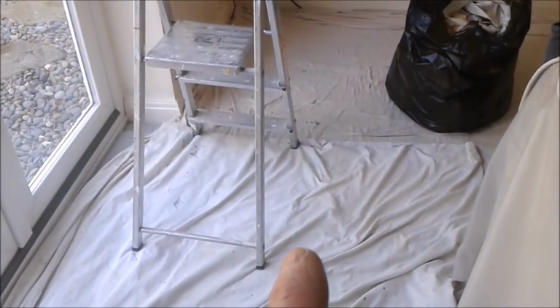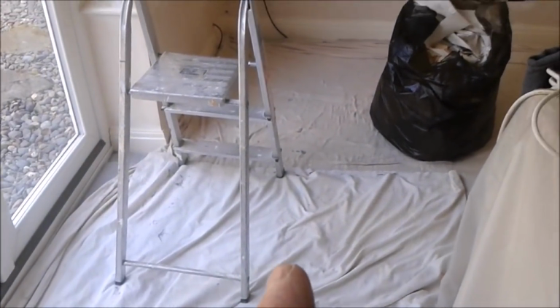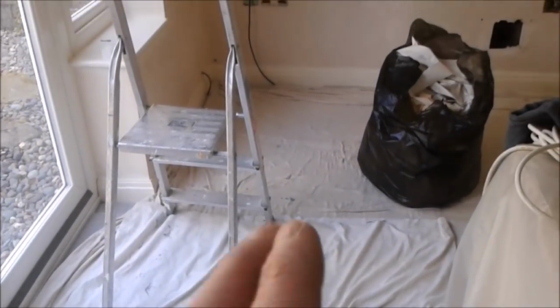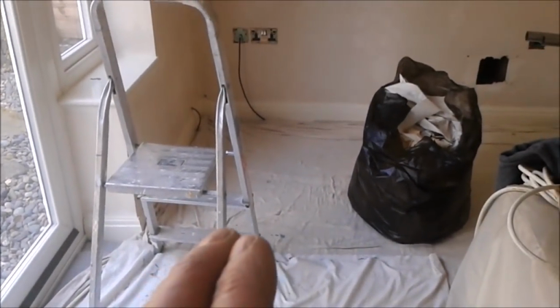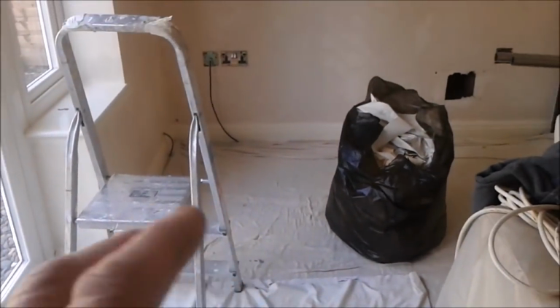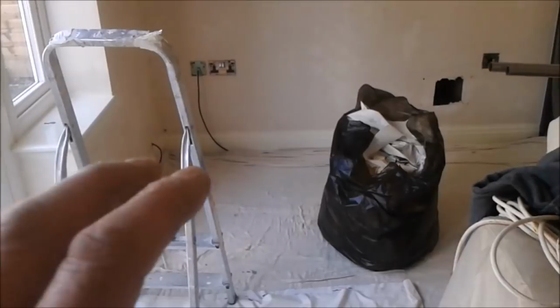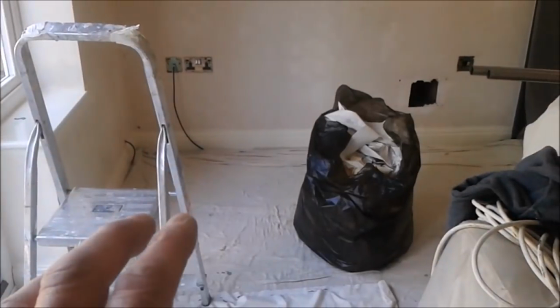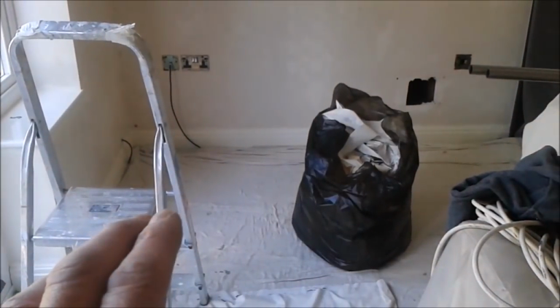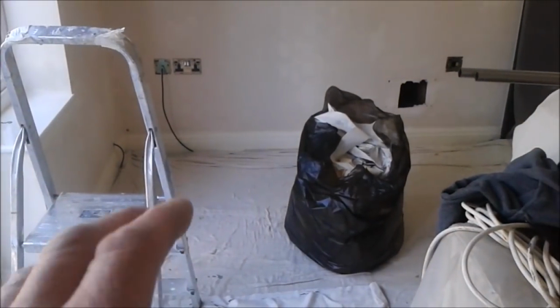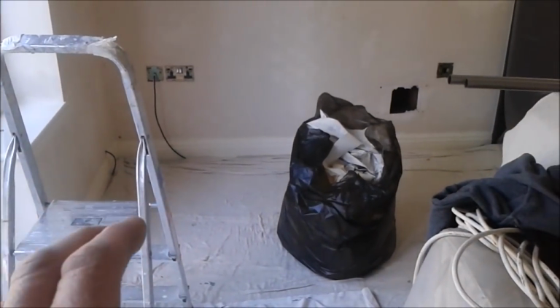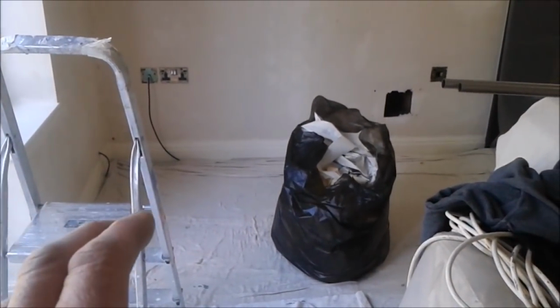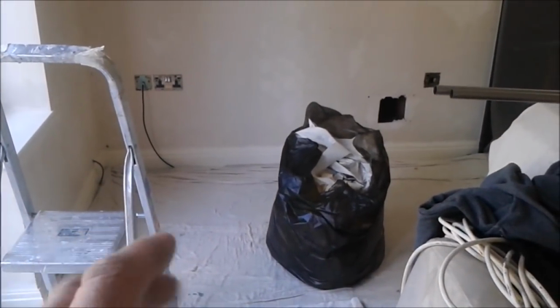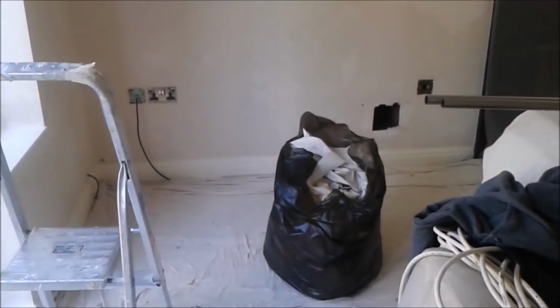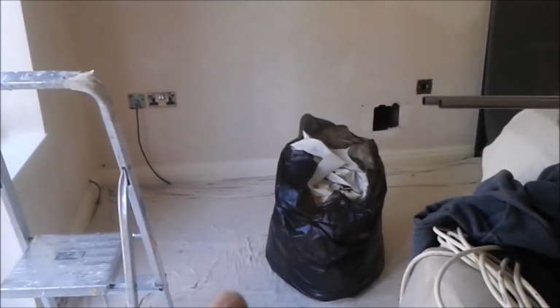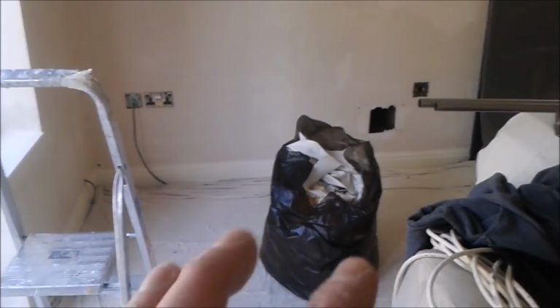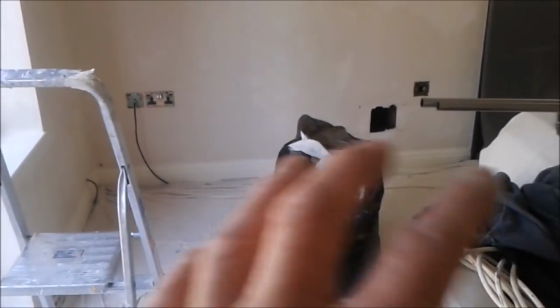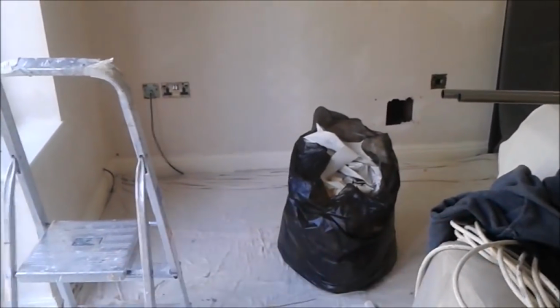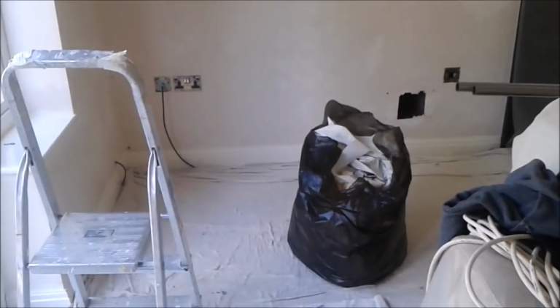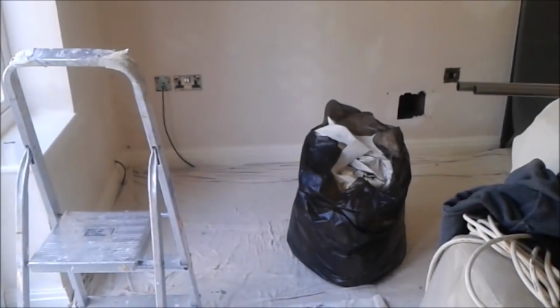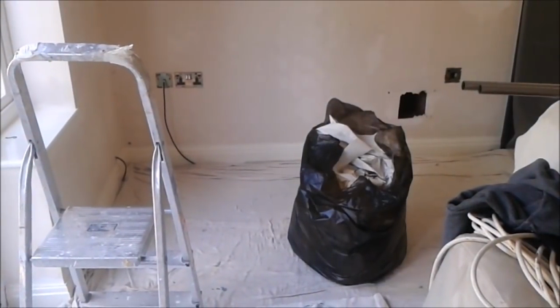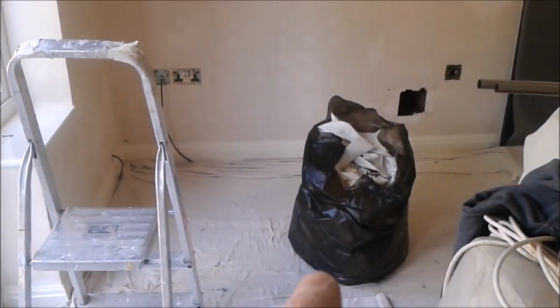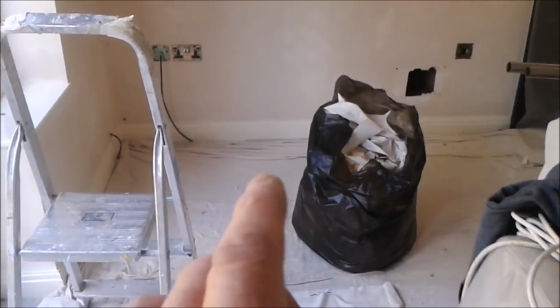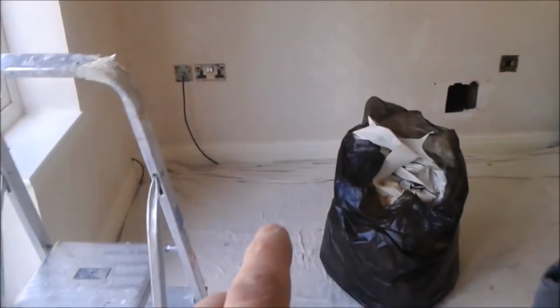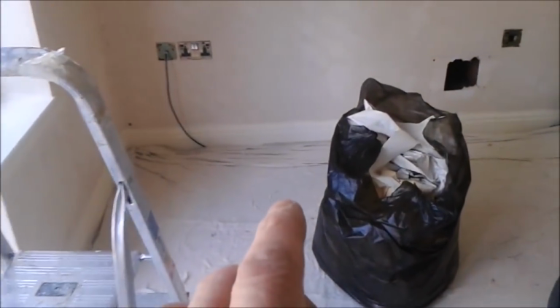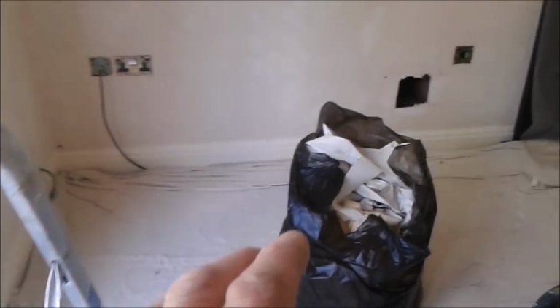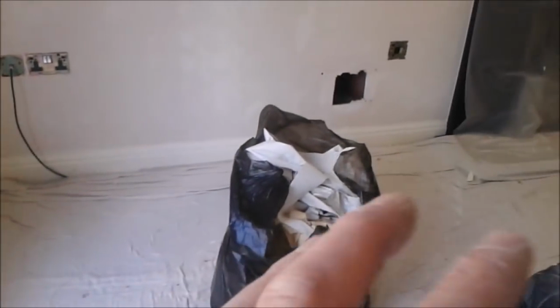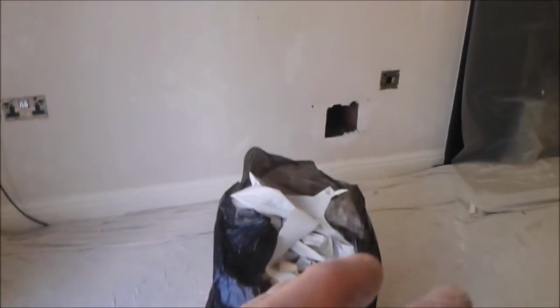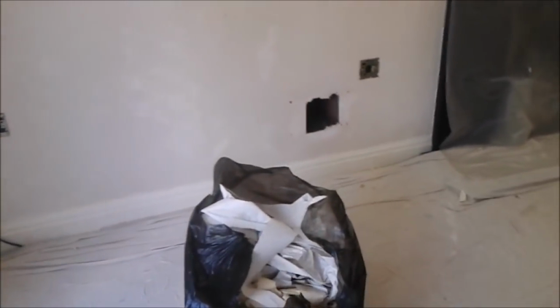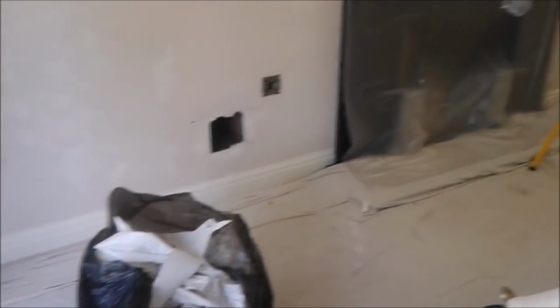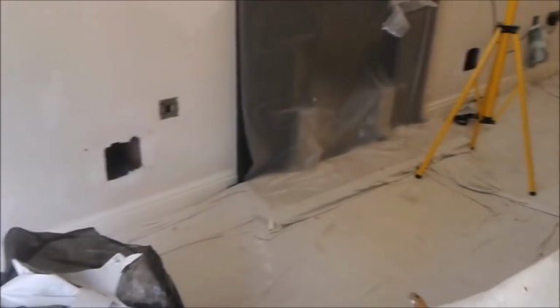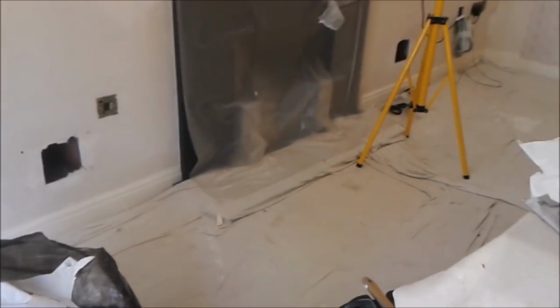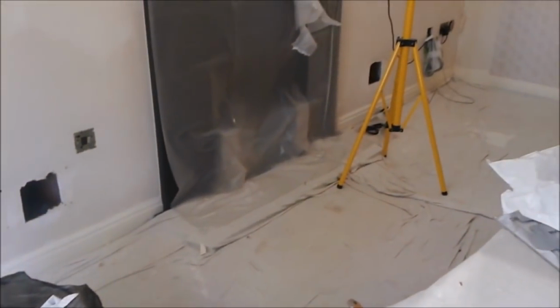If you had a steam stripper you'd either have to leave it bubbling away, or switch it off and keep going around, or leave all that on the floor — and it'll soon dry, stick to your sheets, get all over your feet and make the job messy.